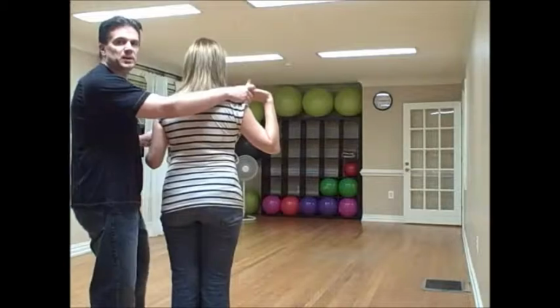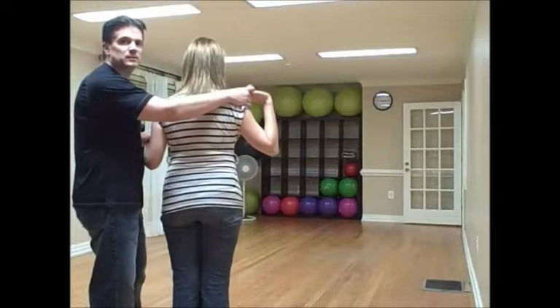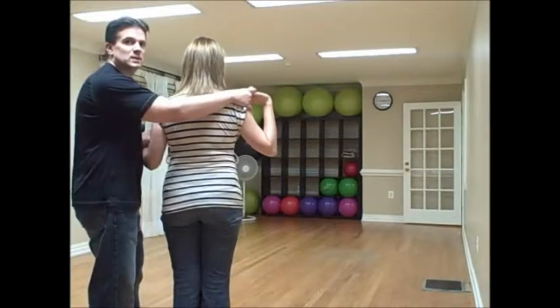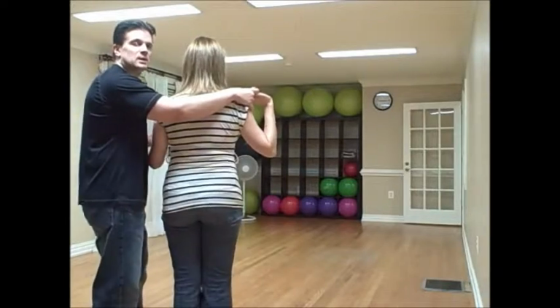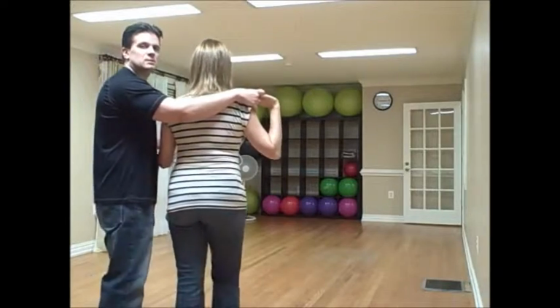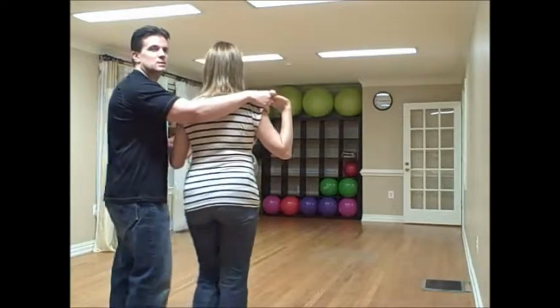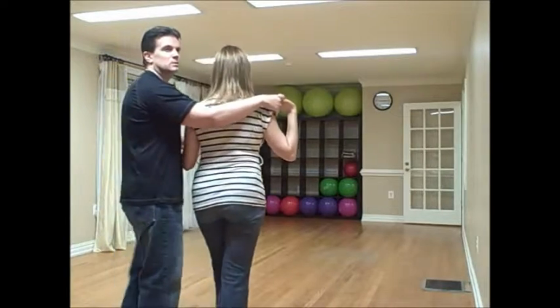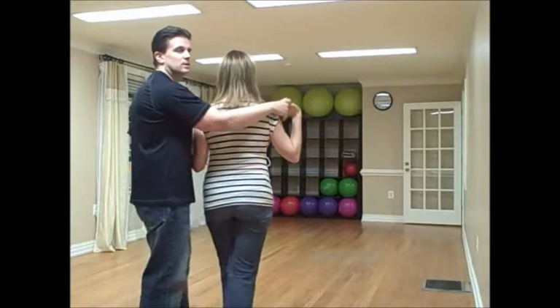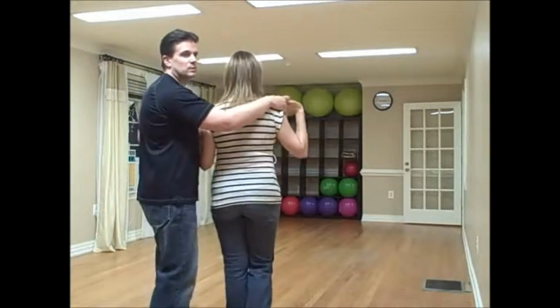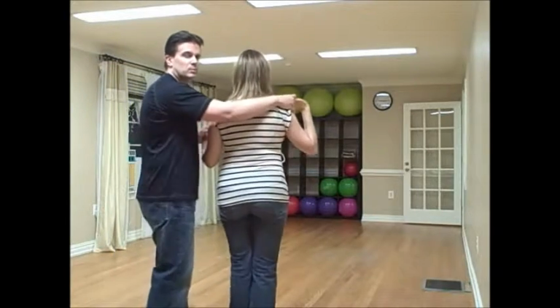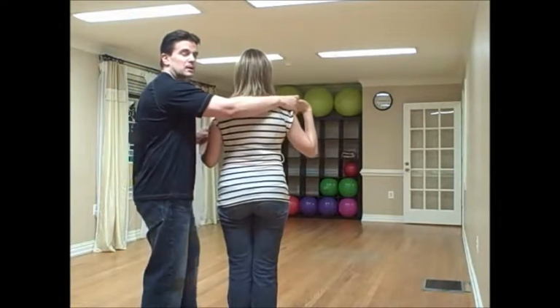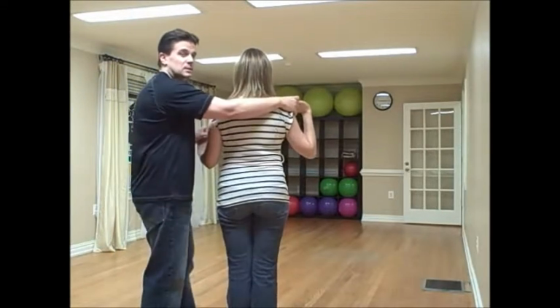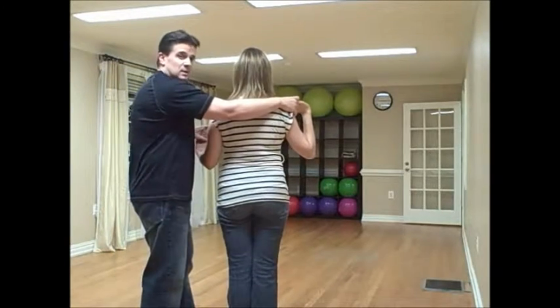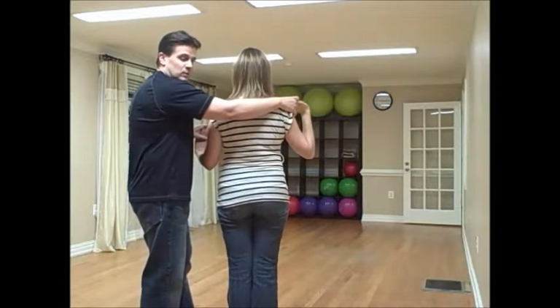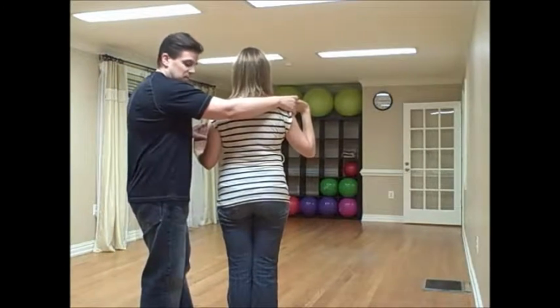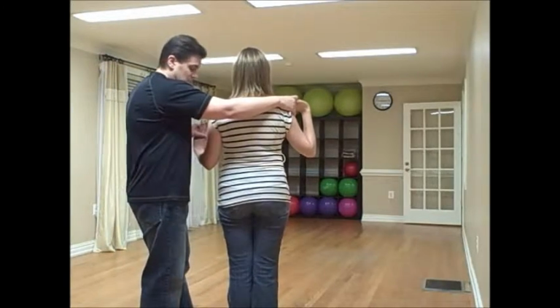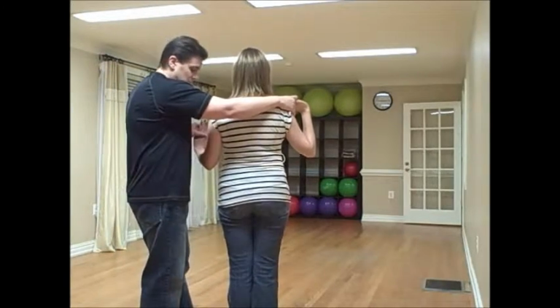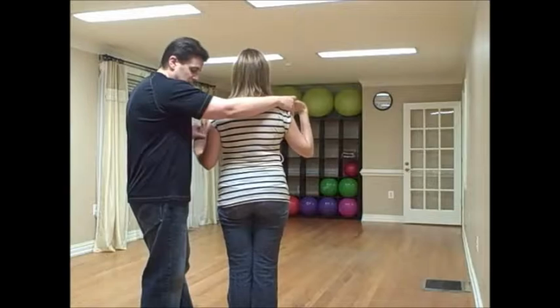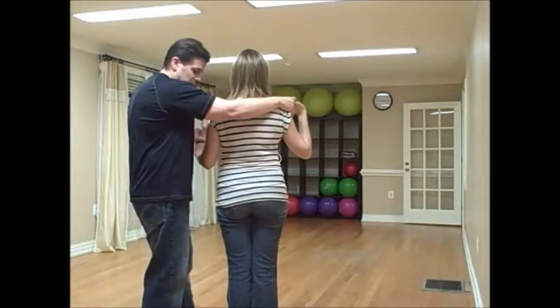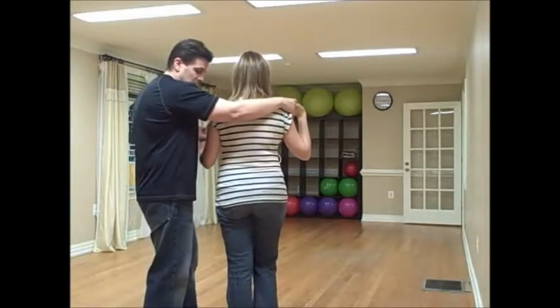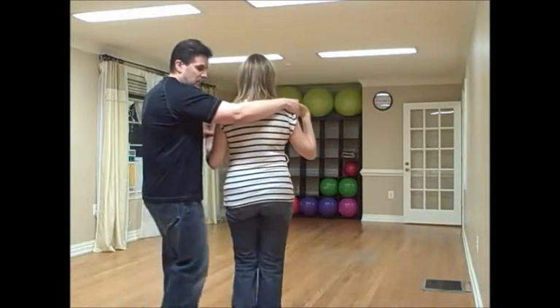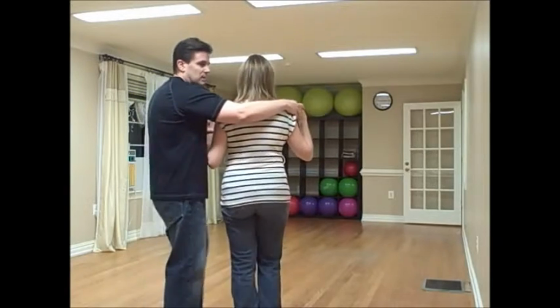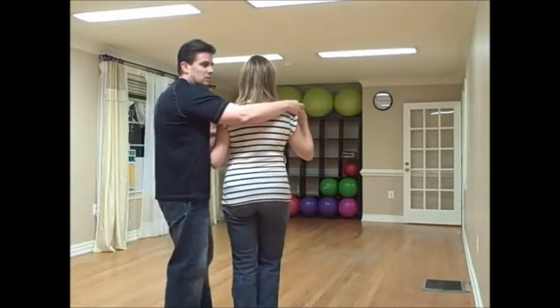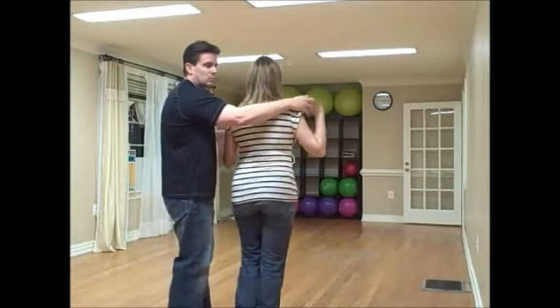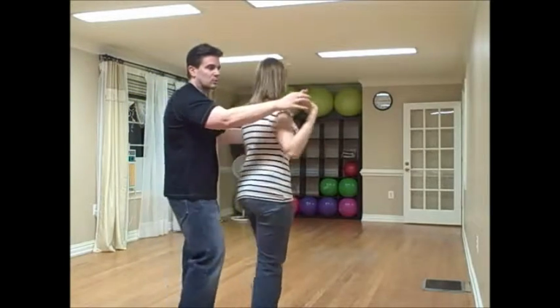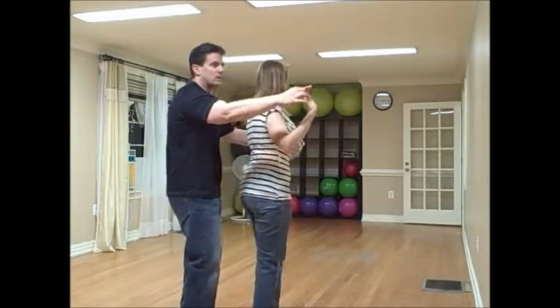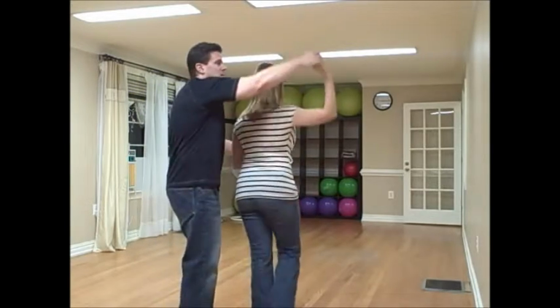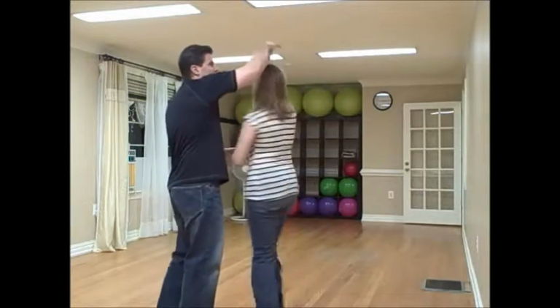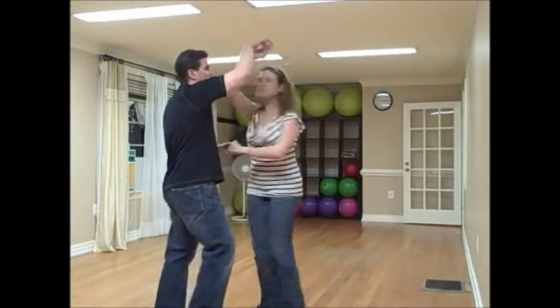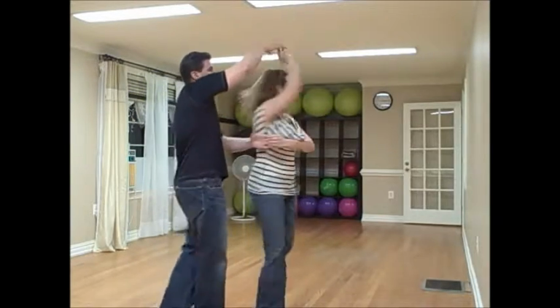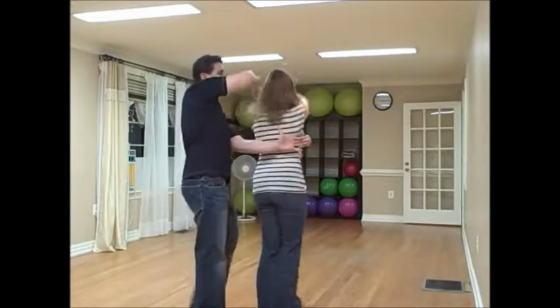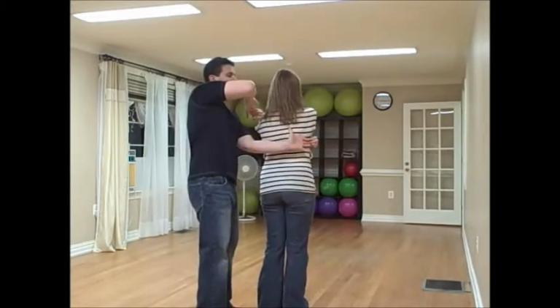Prepare her for the straight check. This is kind of similar to what we did with the prancing with the skaters. You do a basic of quick, quick, slow — prep her right, turn to three.